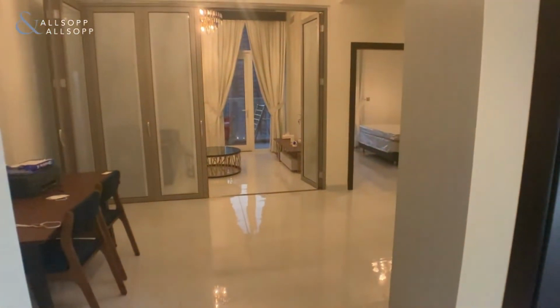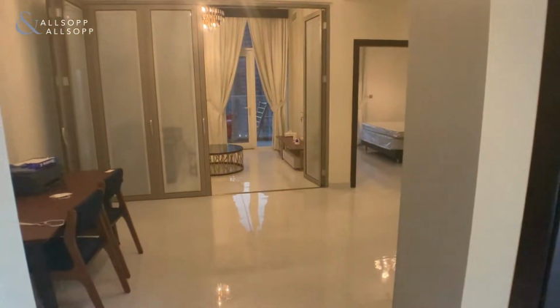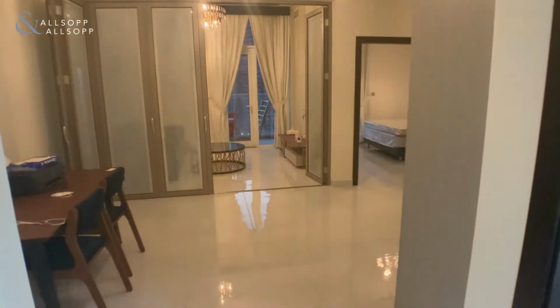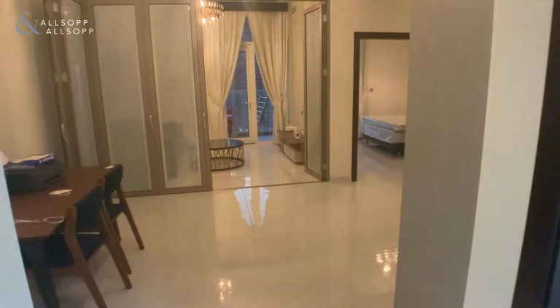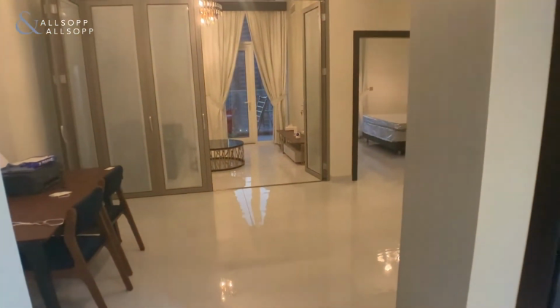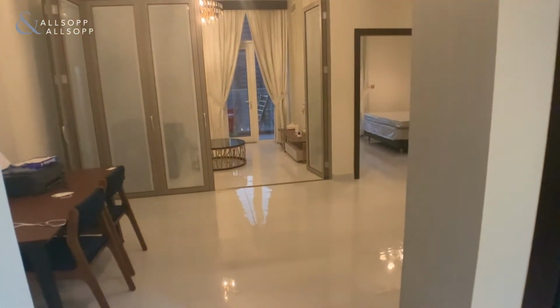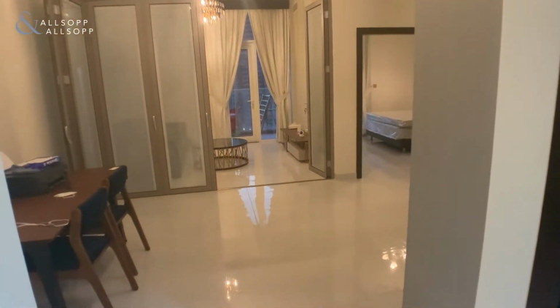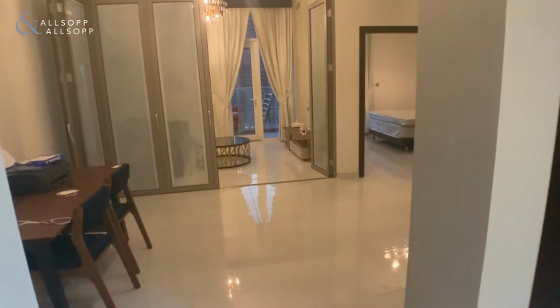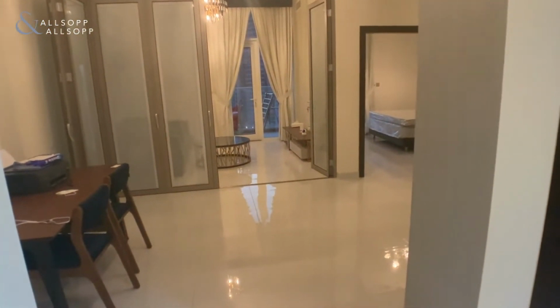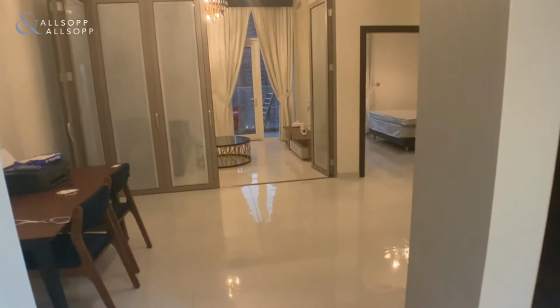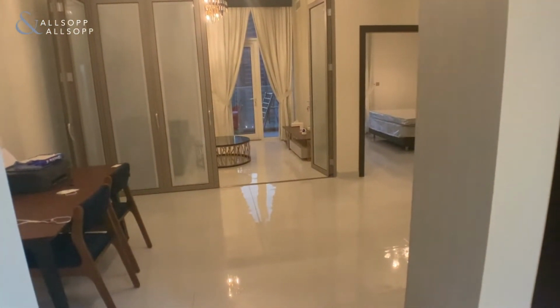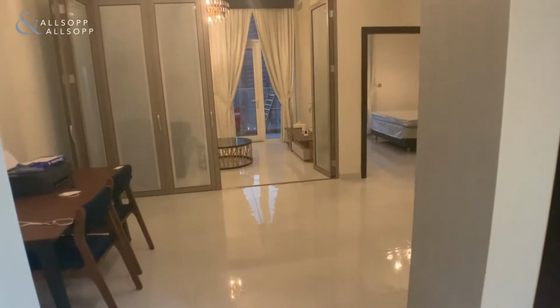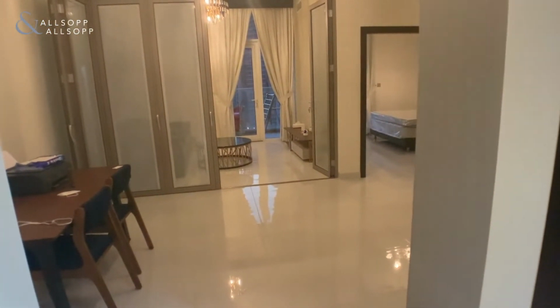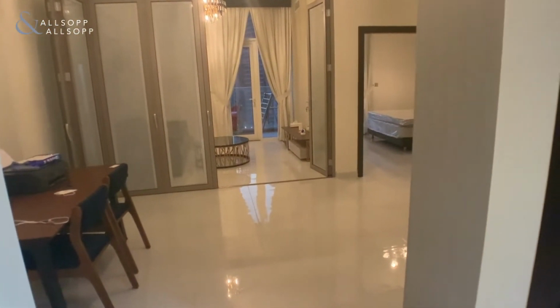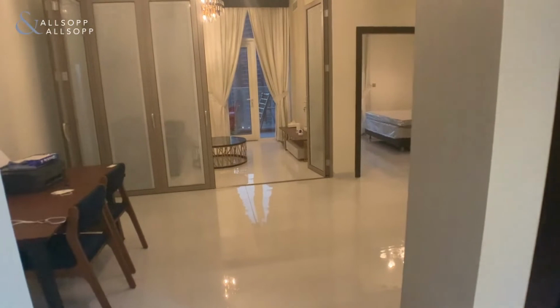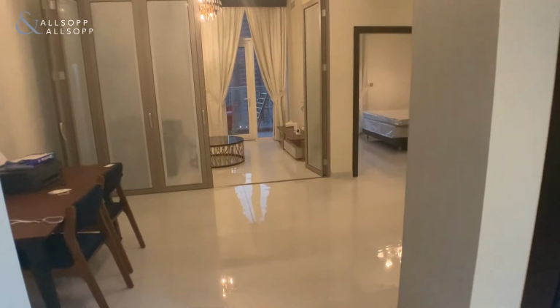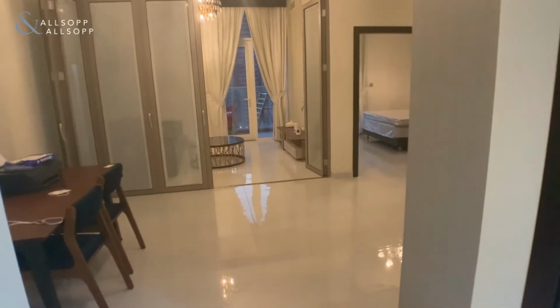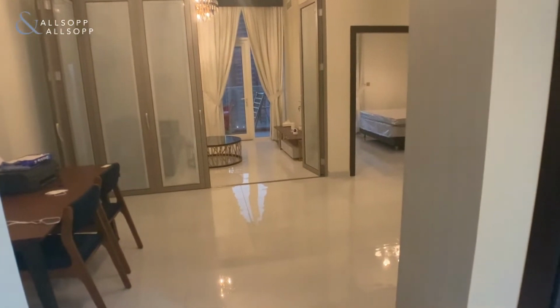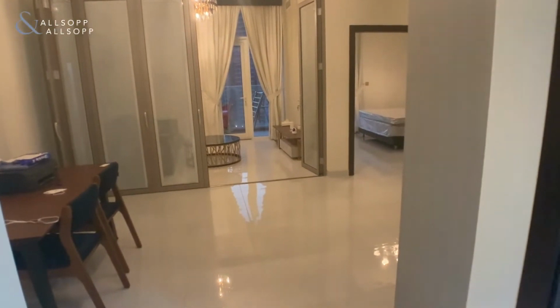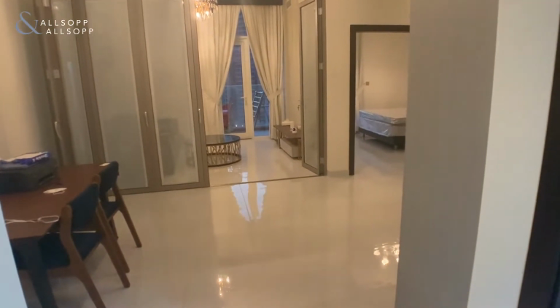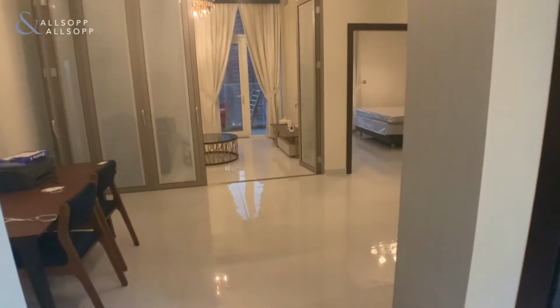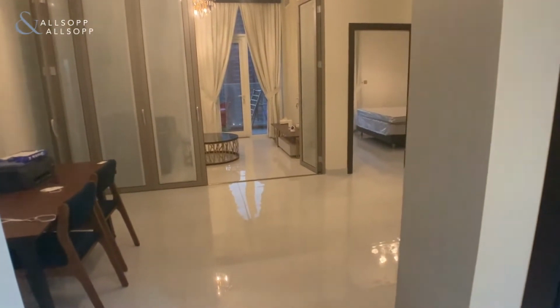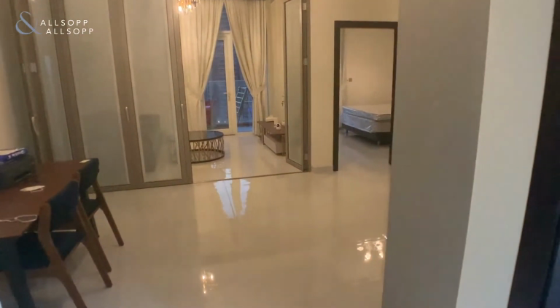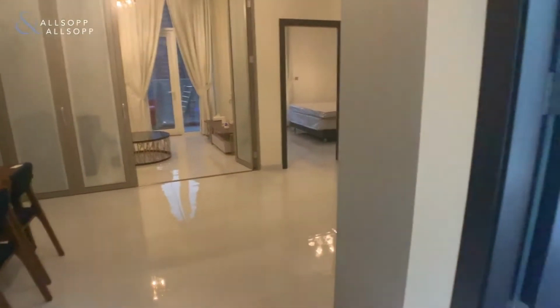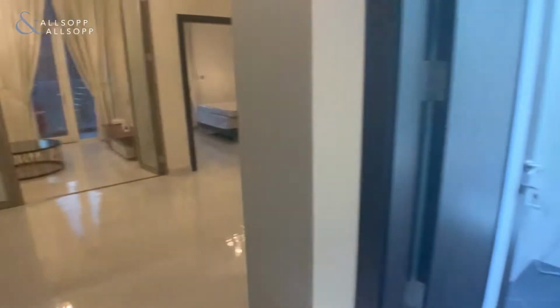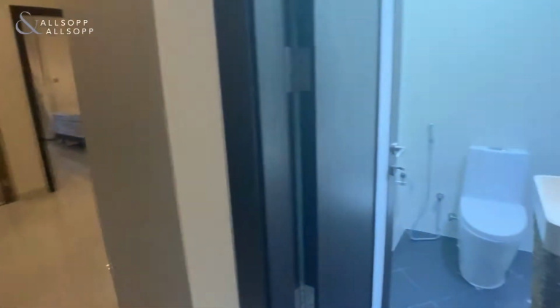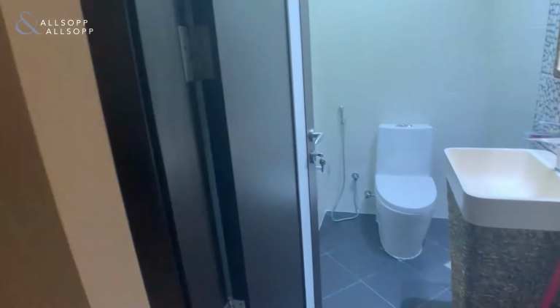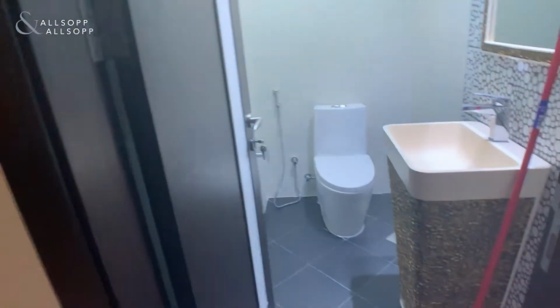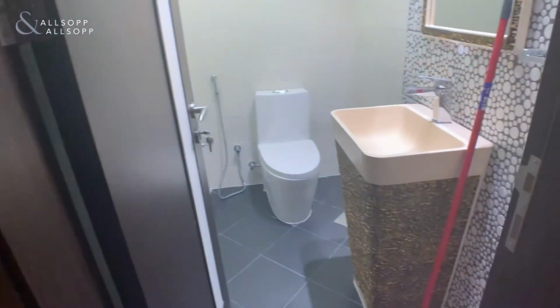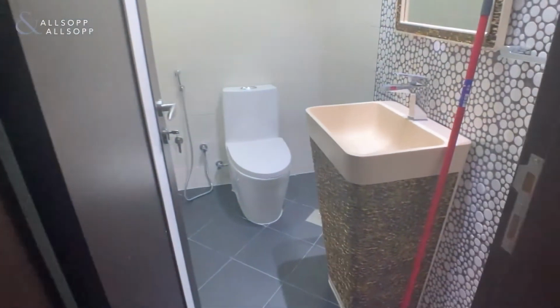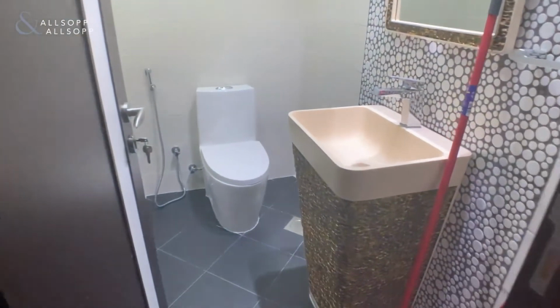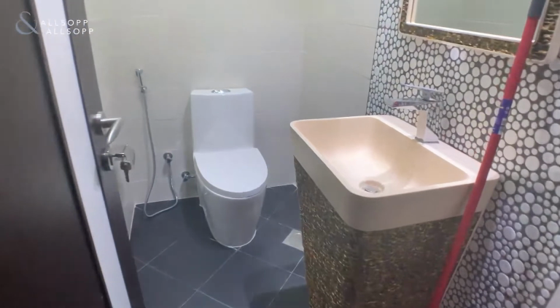Hi, this is Billy from Allsop and Allsop Real Estate here to show you around this one-bedroom apartment located in the Miracles Tower, Arjan. Immediately on your right-hand side we have the guest toilet.